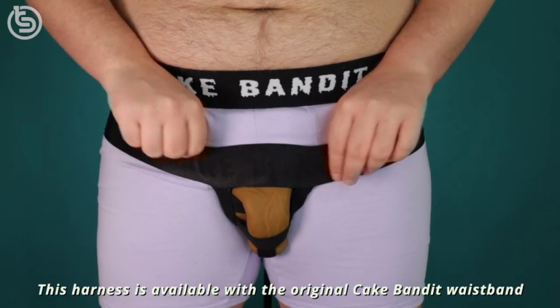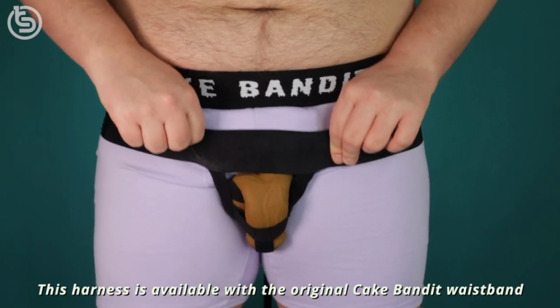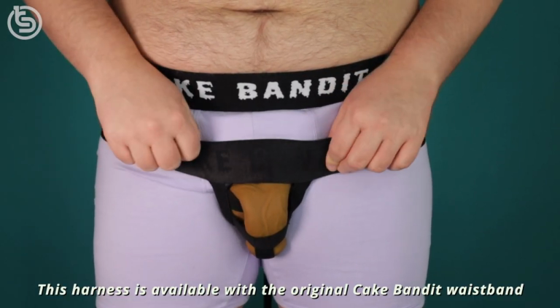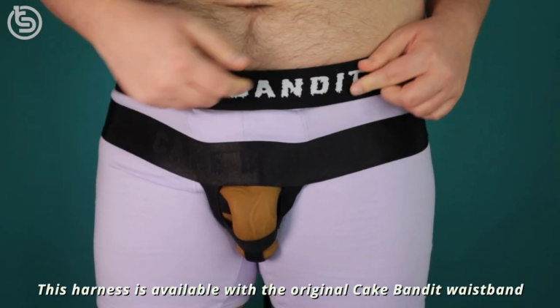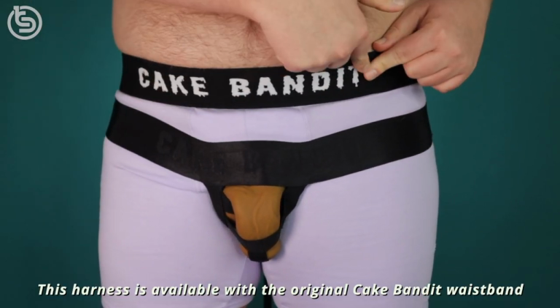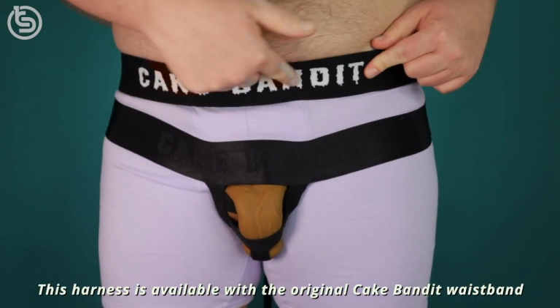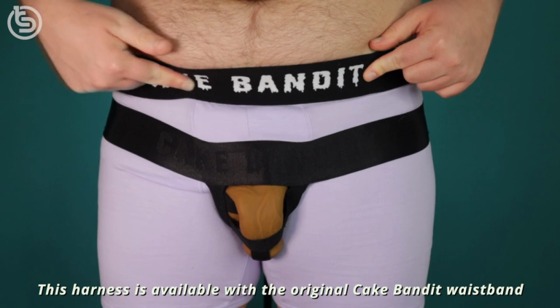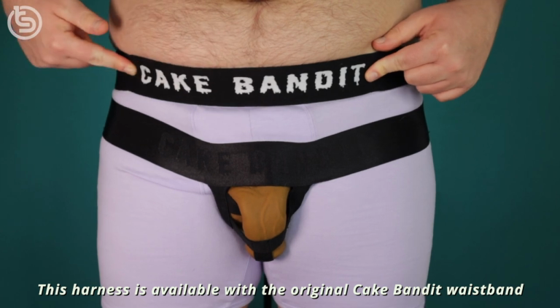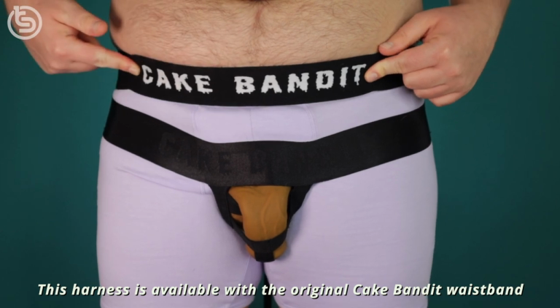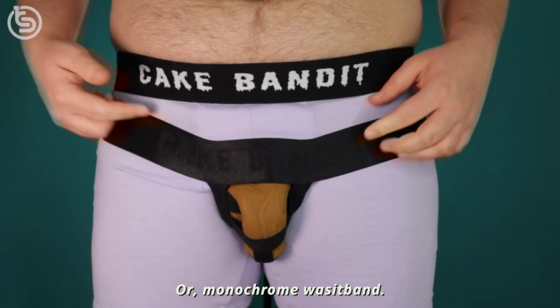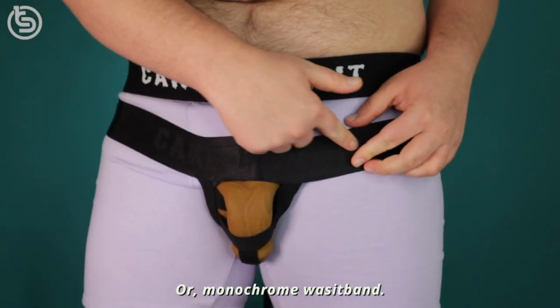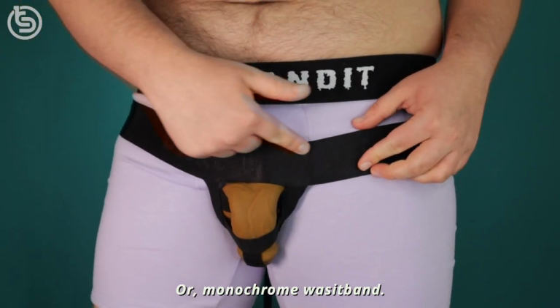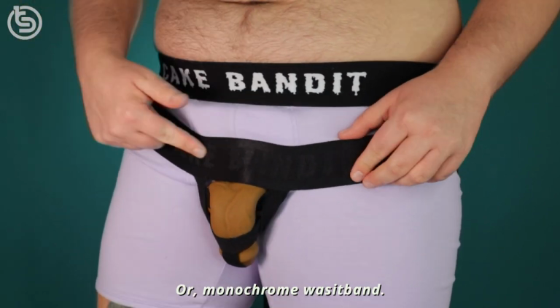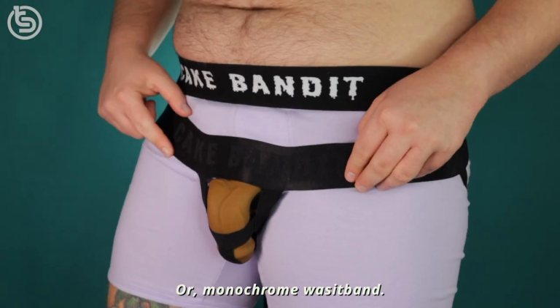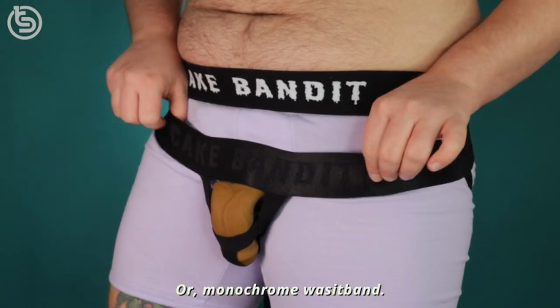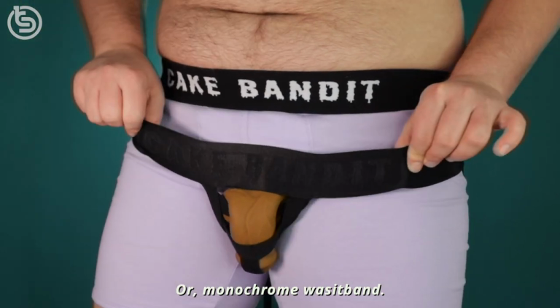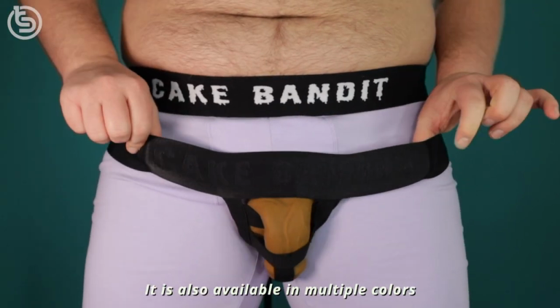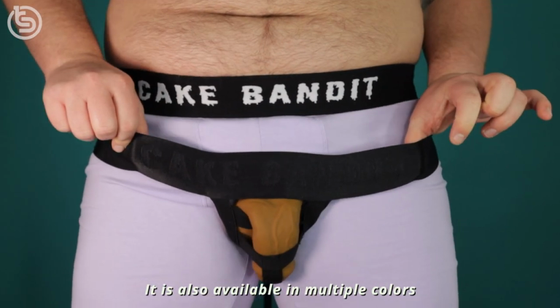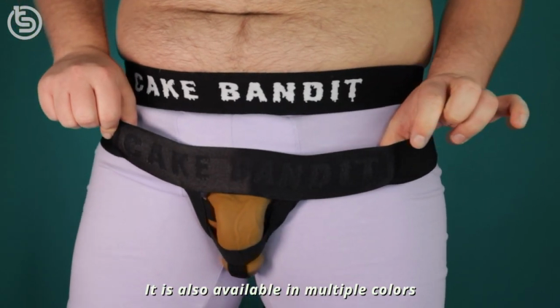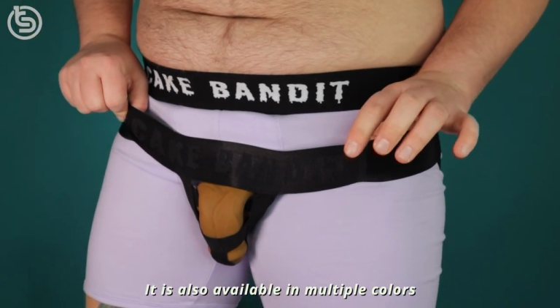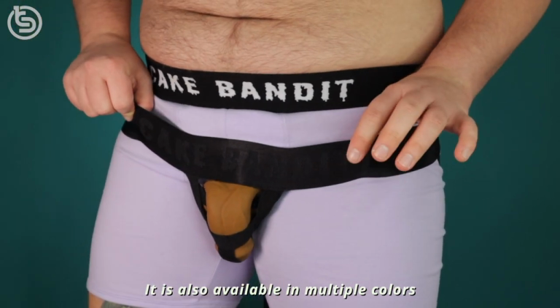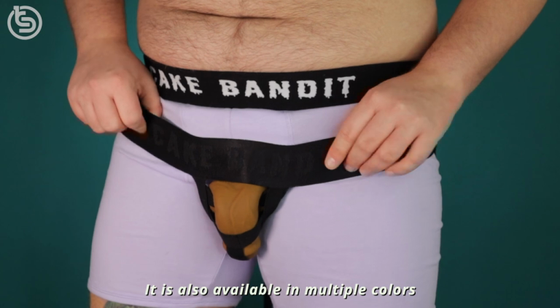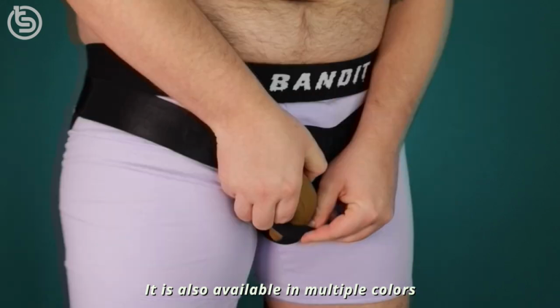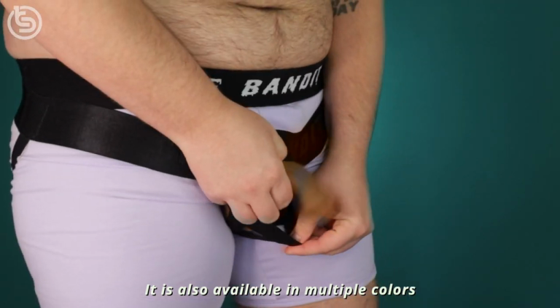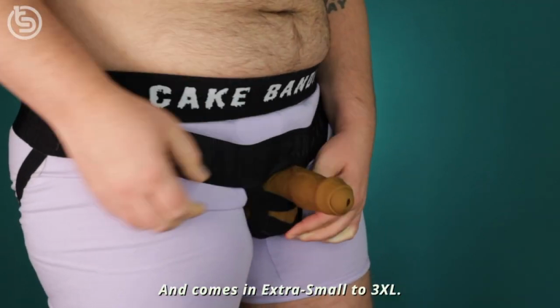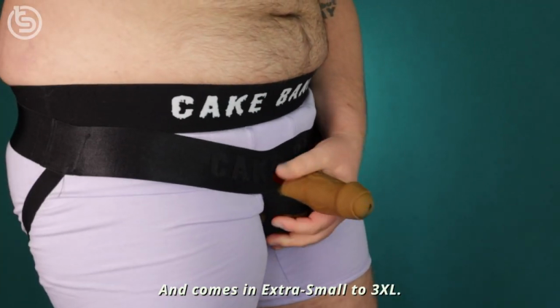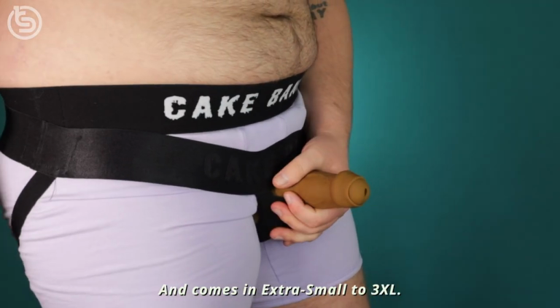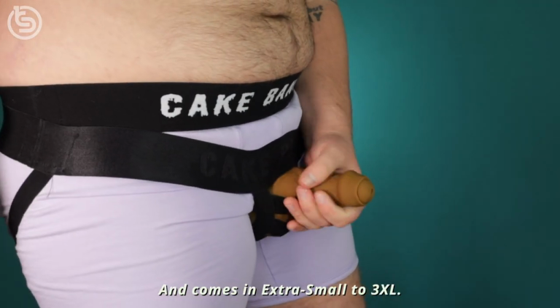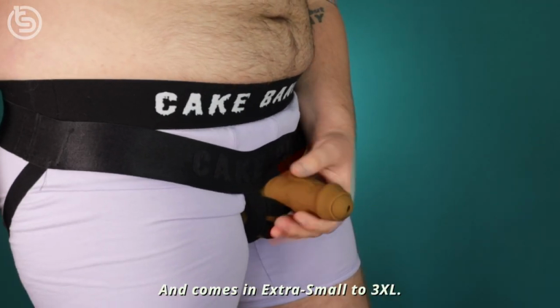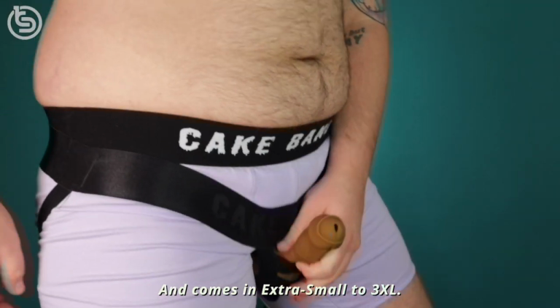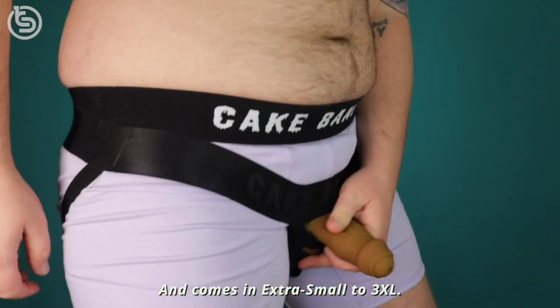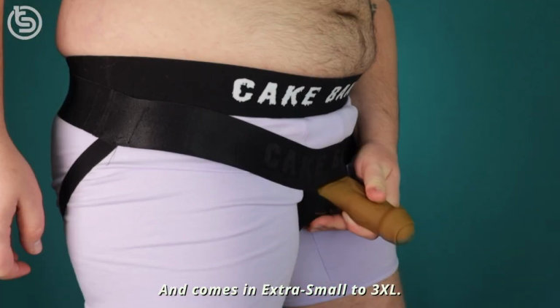This harness is available with the original Cake Banded waistband or monochrome waistband. It is also available in multiple colors and comes in extra small to 3XL.